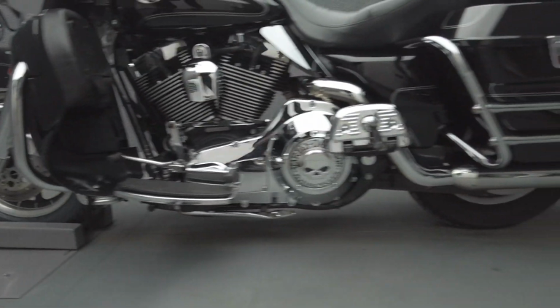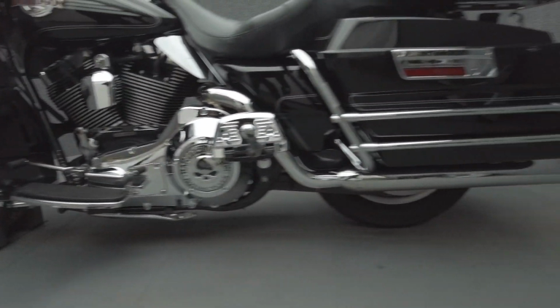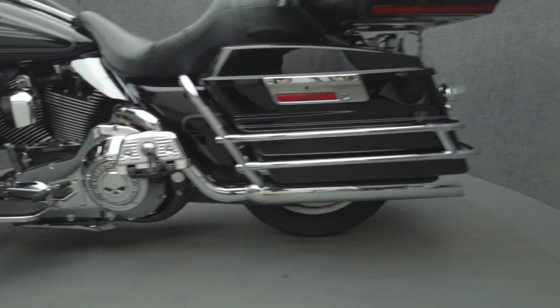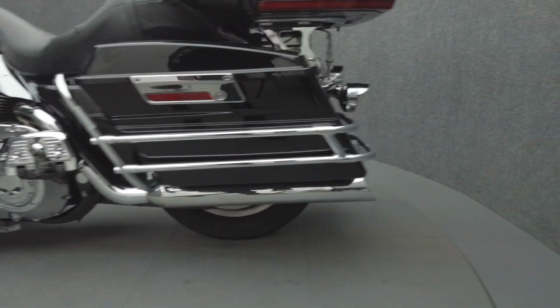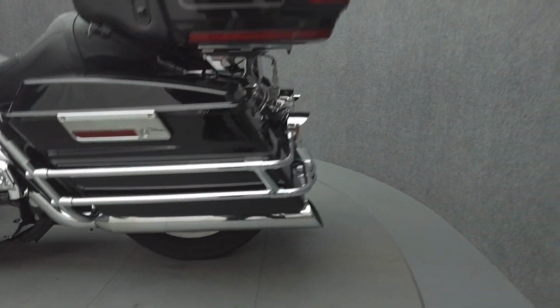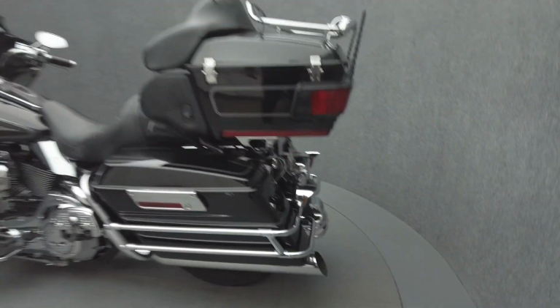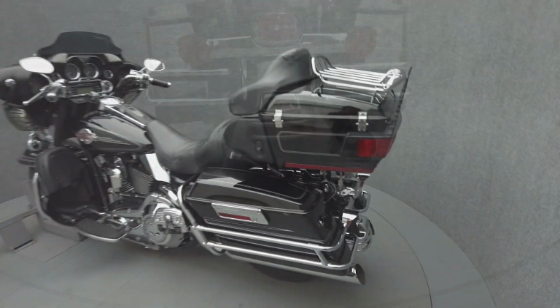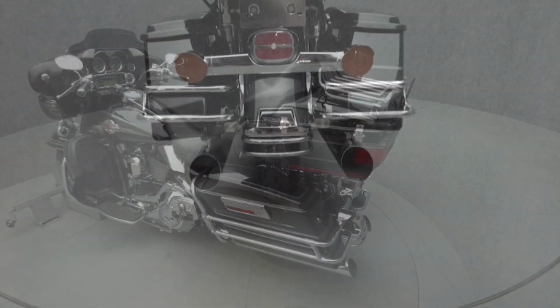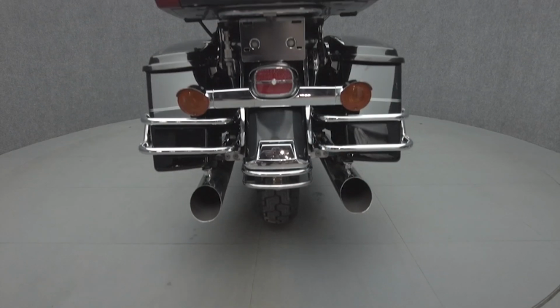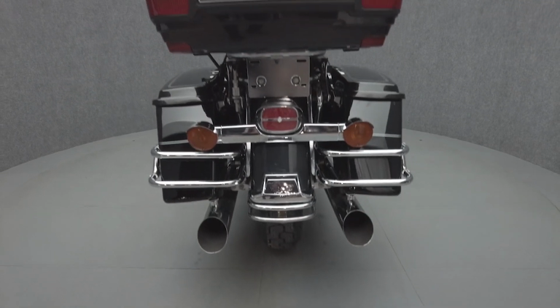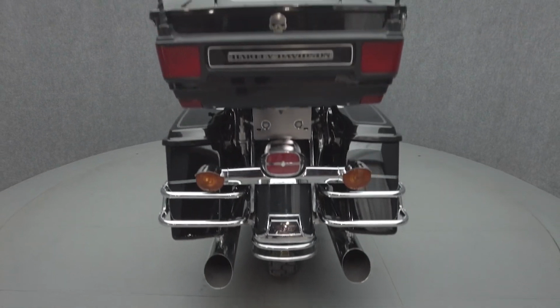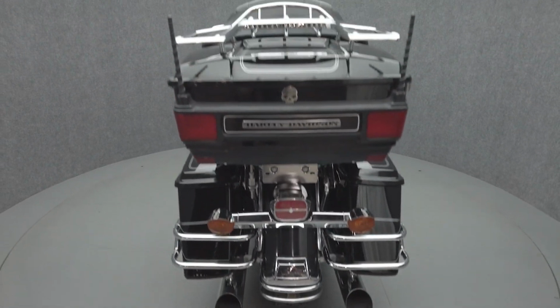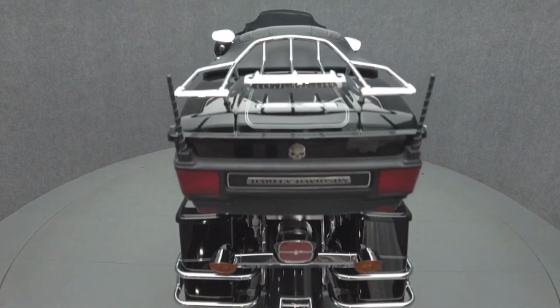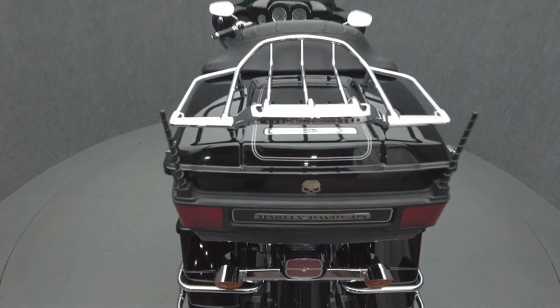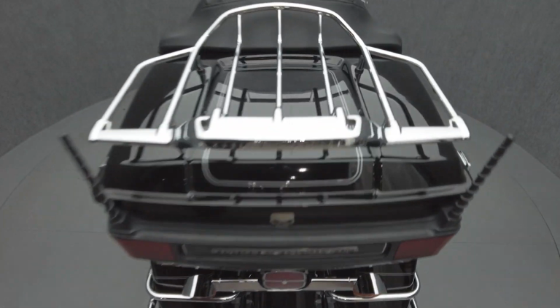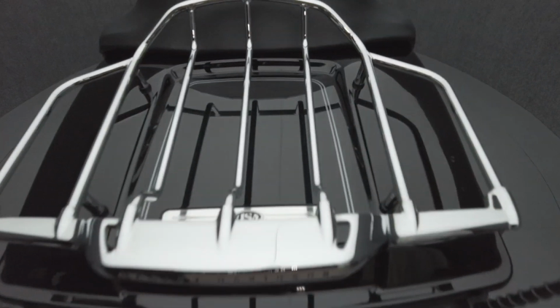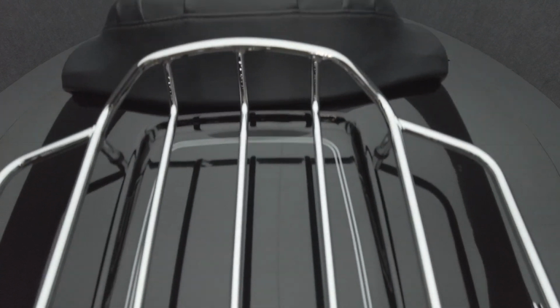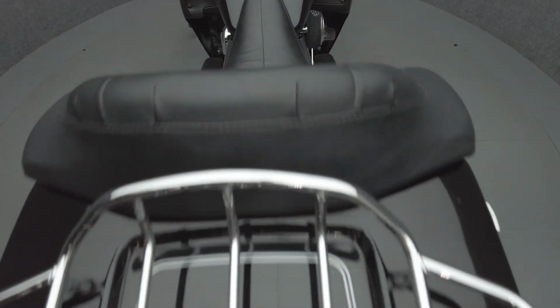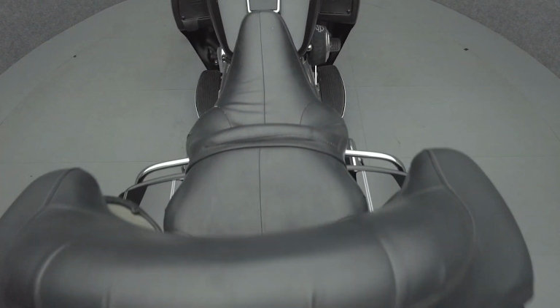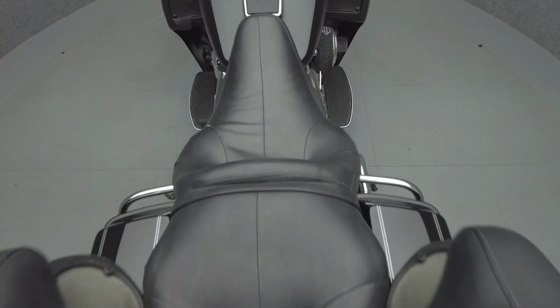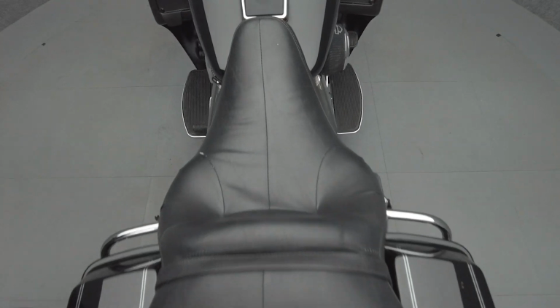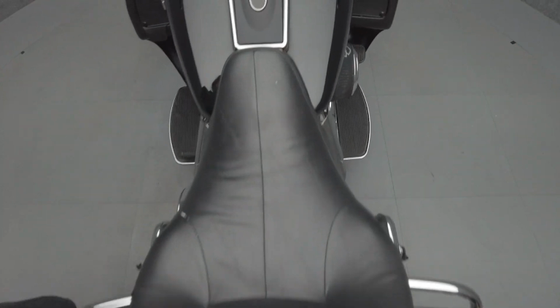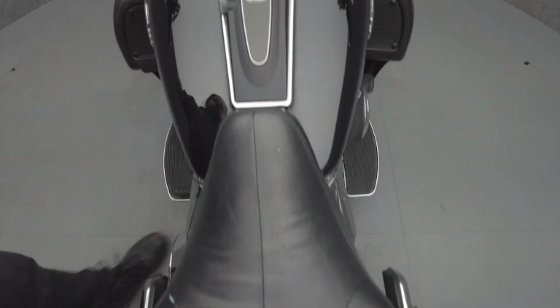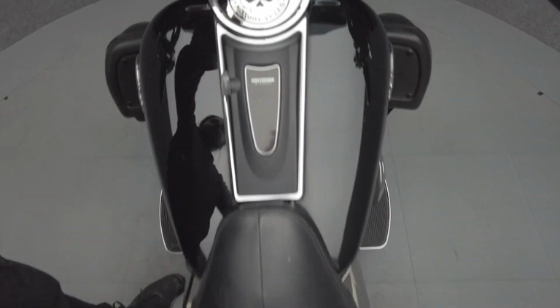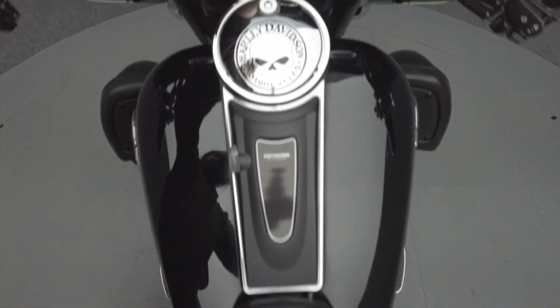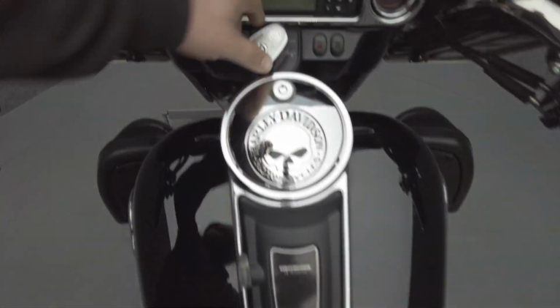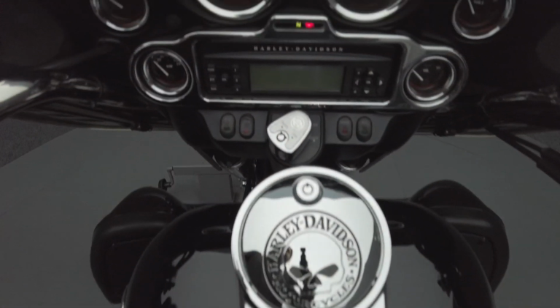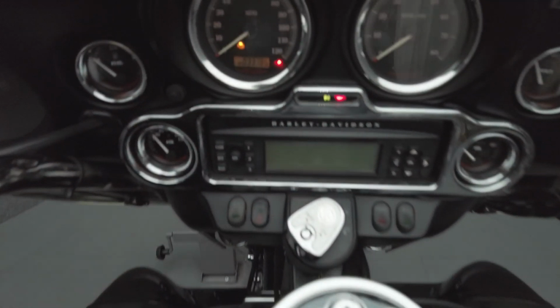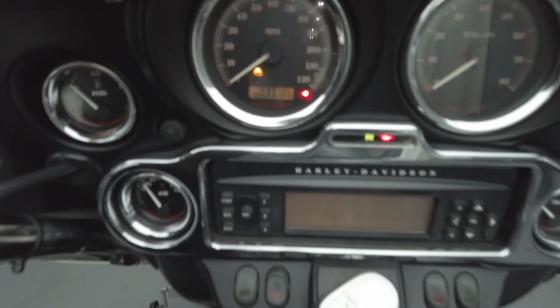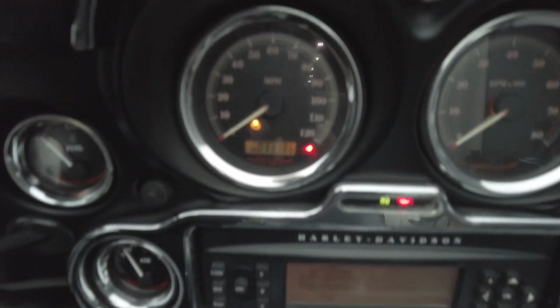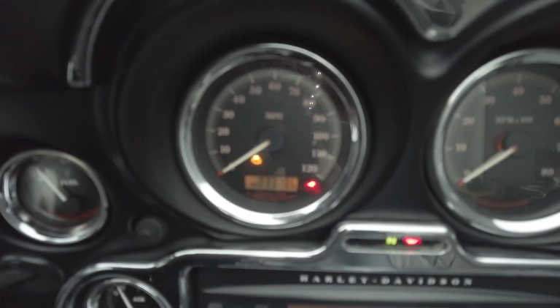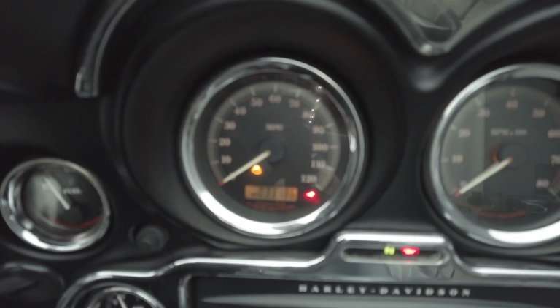The Electroglide is an iconic favorite with its weather protection, comfort, and performance. Powered by an 88 cubic inch V-twin motor, the Electroglide puts 86 foot-pounds of low-end torque through a five-speed transmission. It weighs in at 848 pounds and has a 27.3-inch seat height.